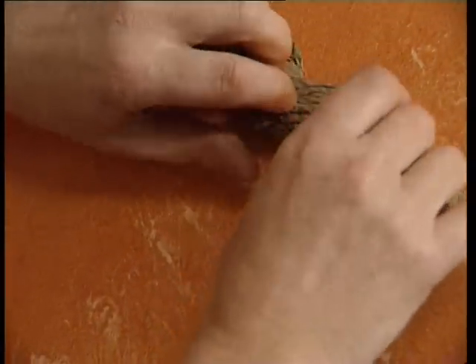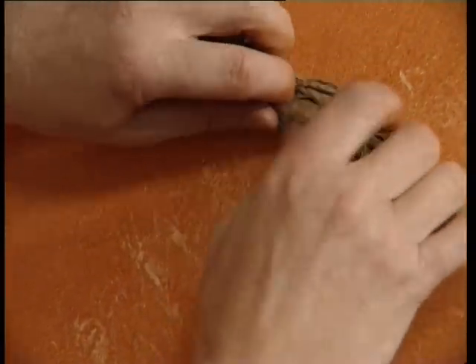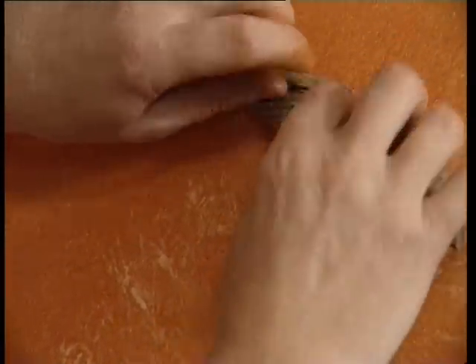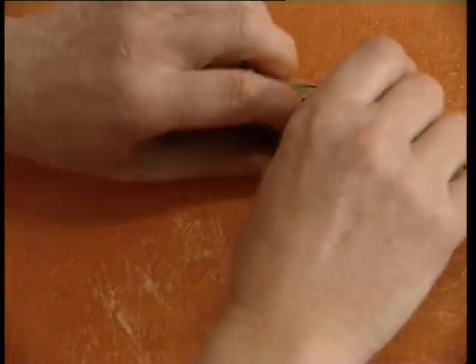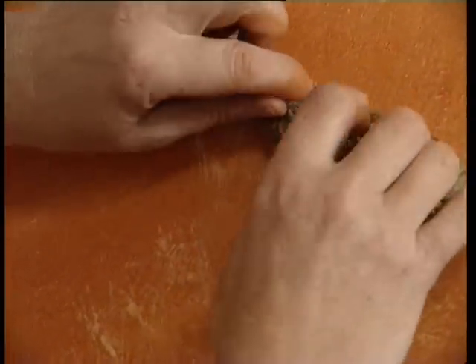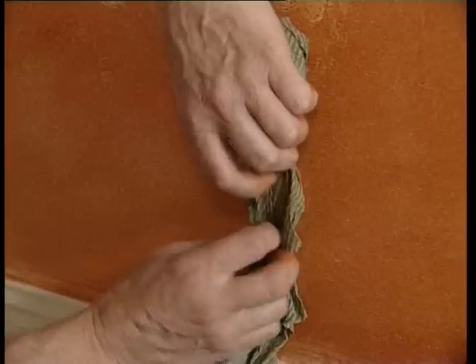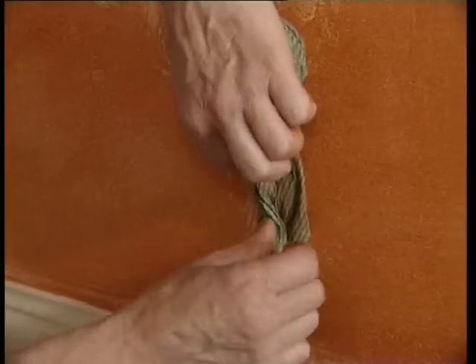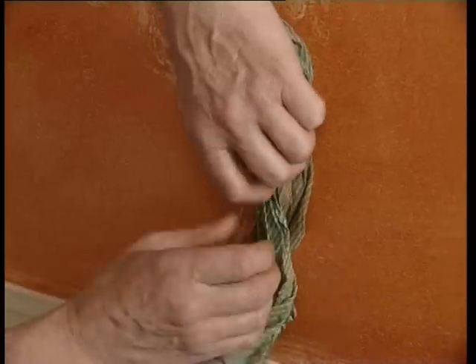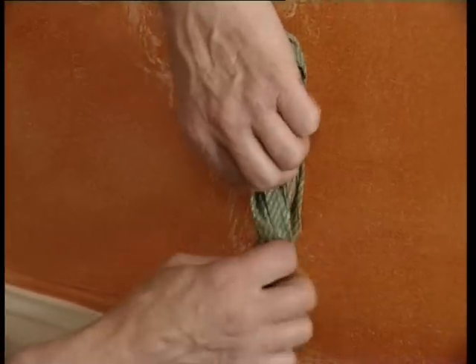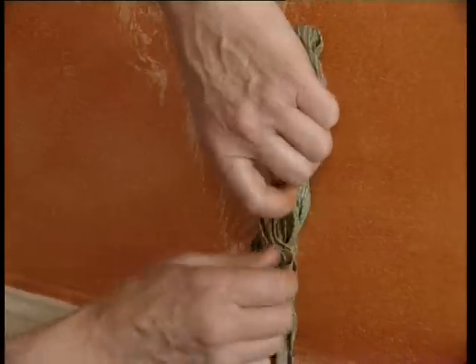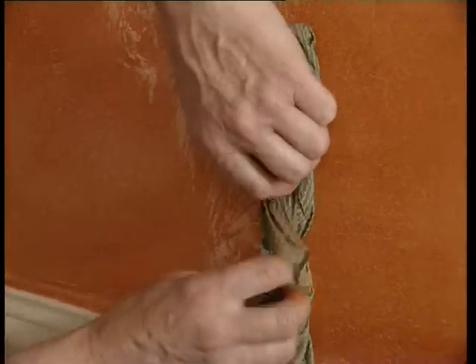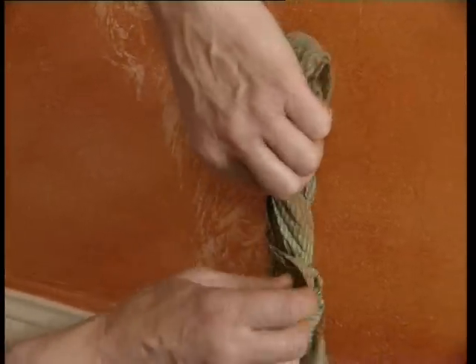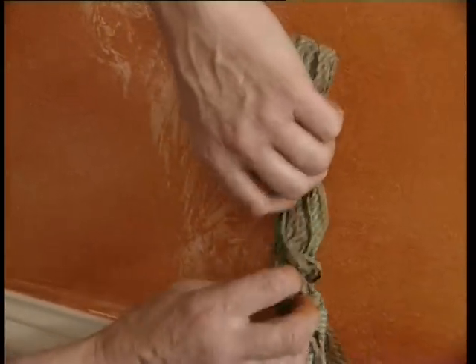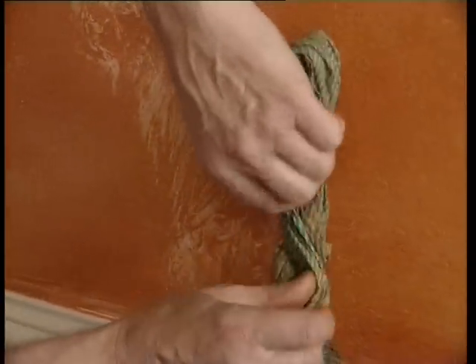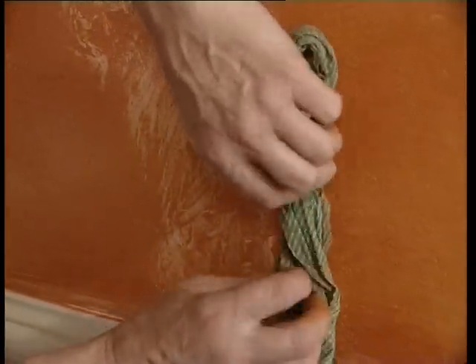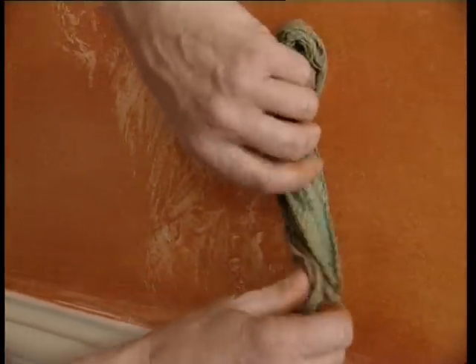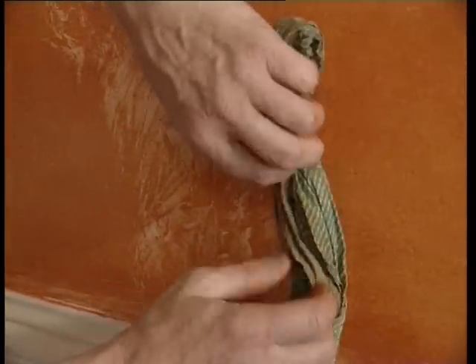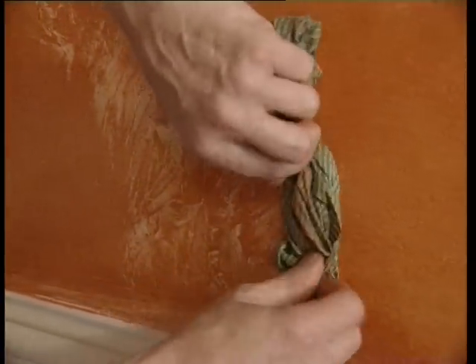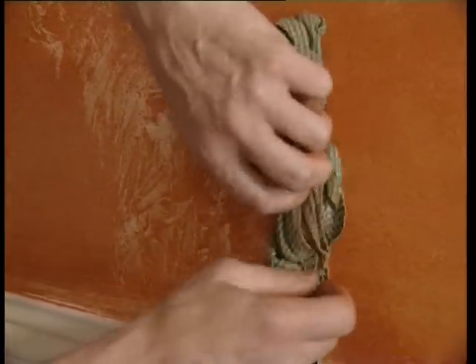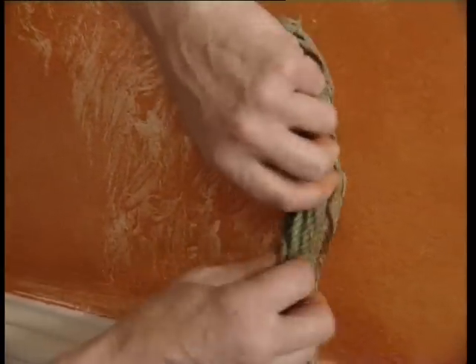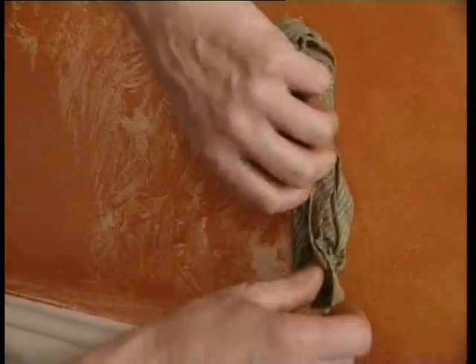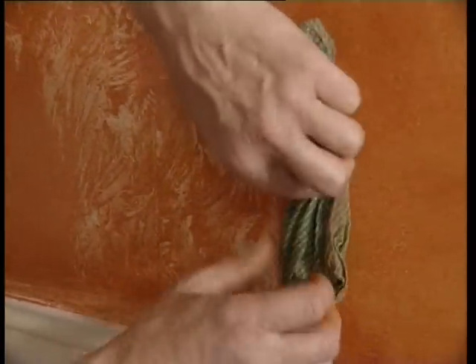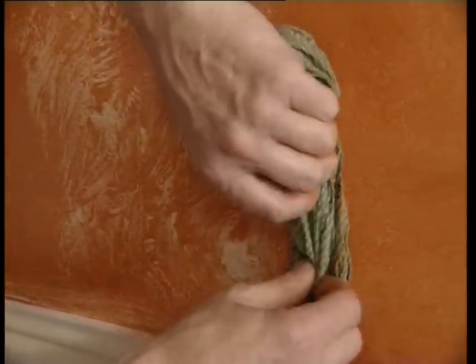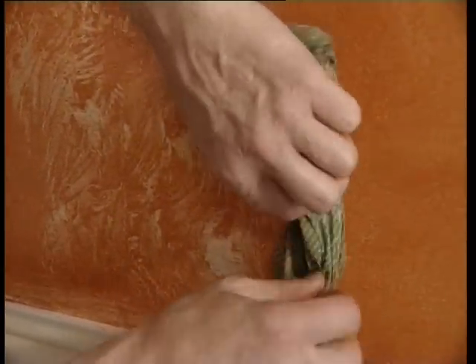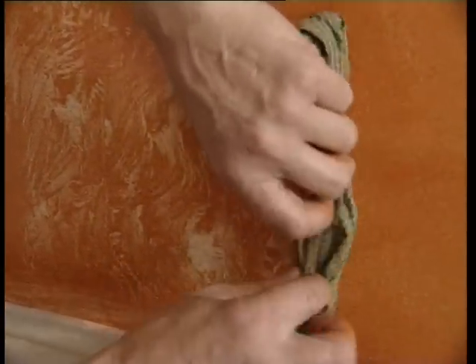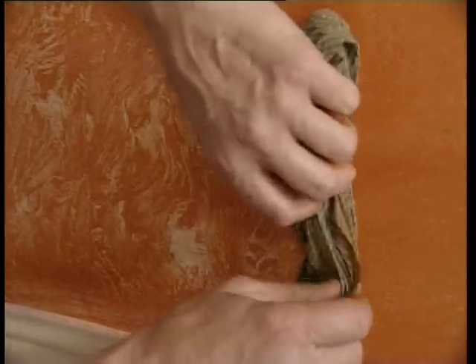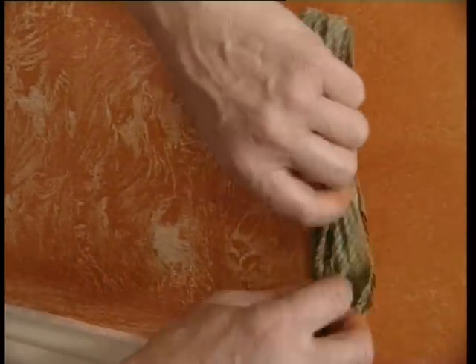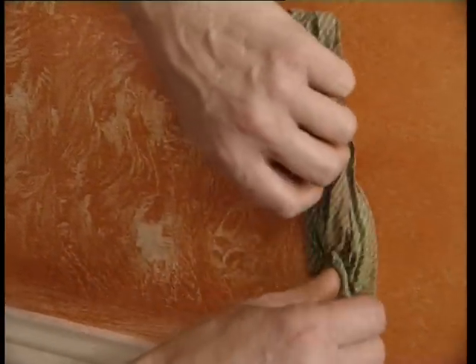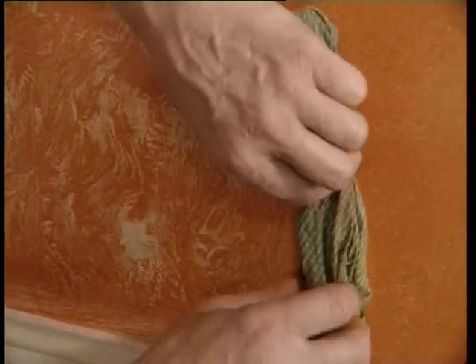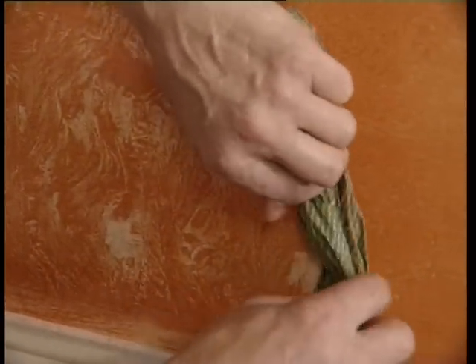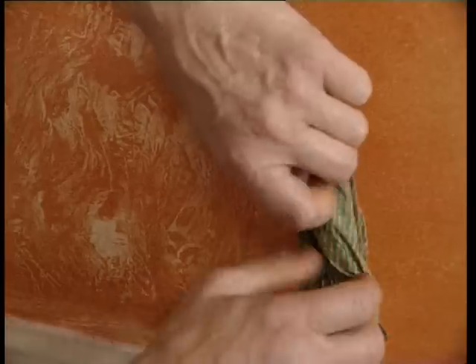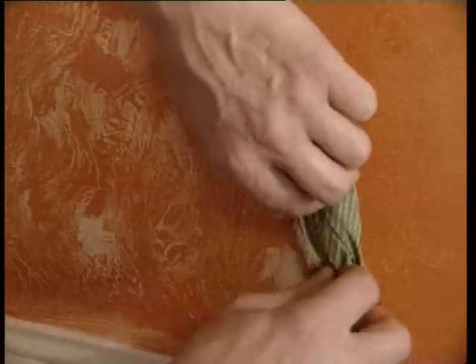If working a large area, you will find it easier if two people work together — one to brush on the glaze, the other to apply the texture.